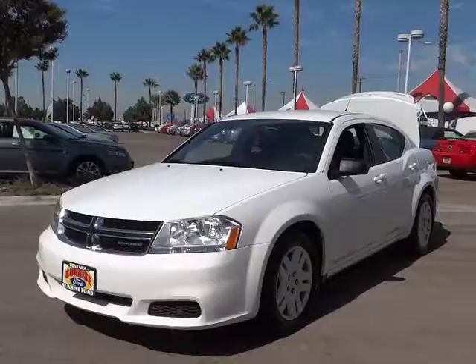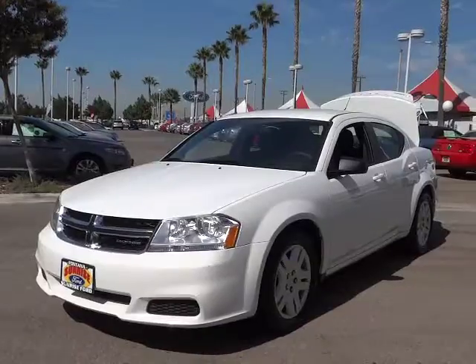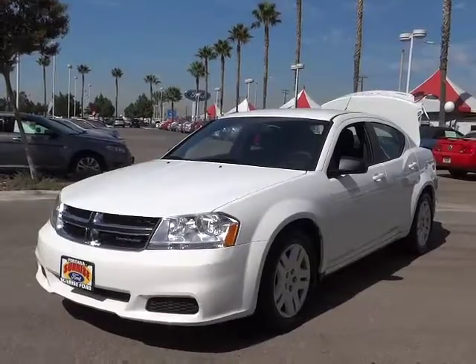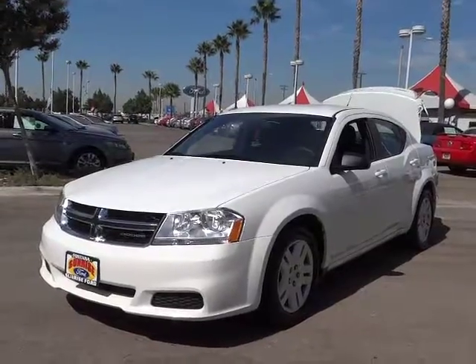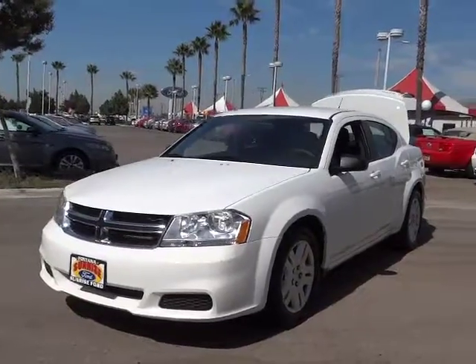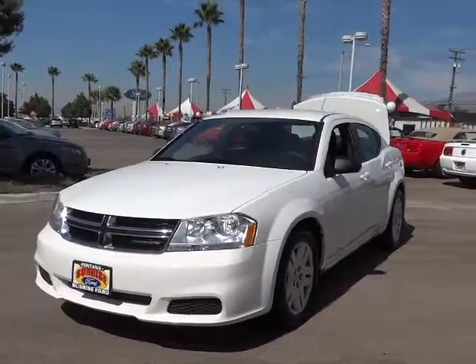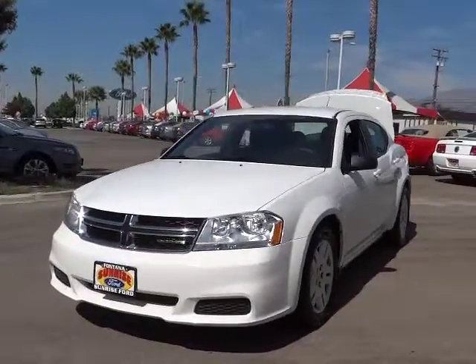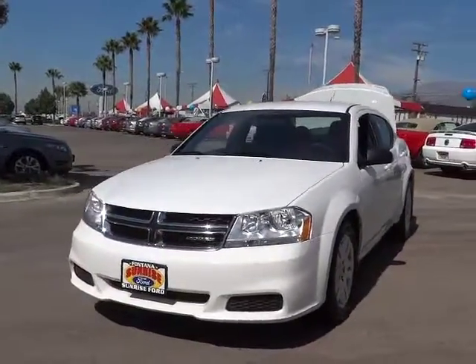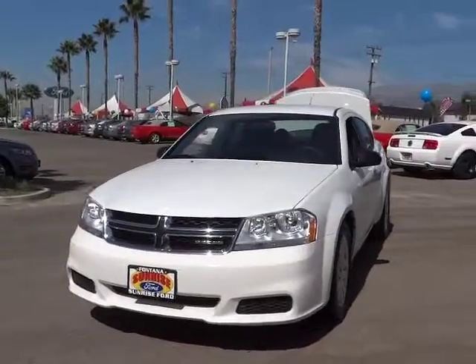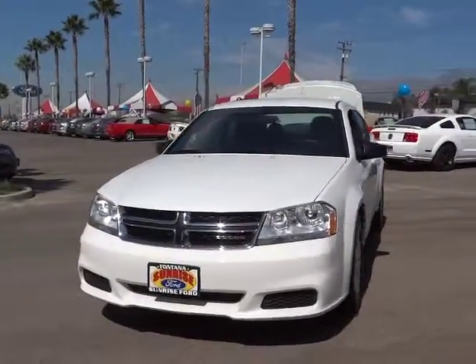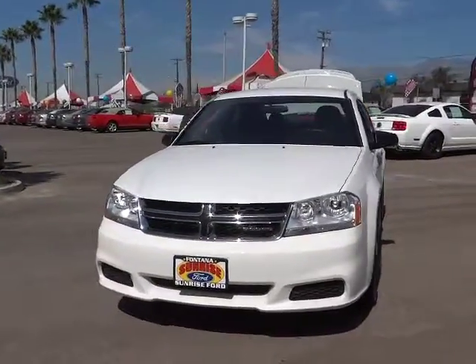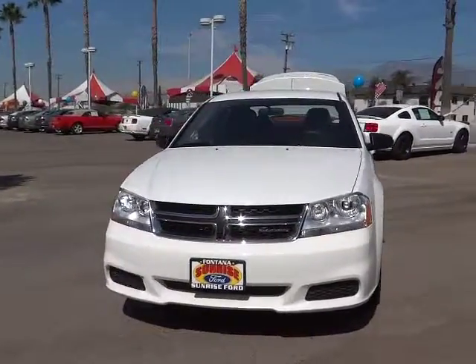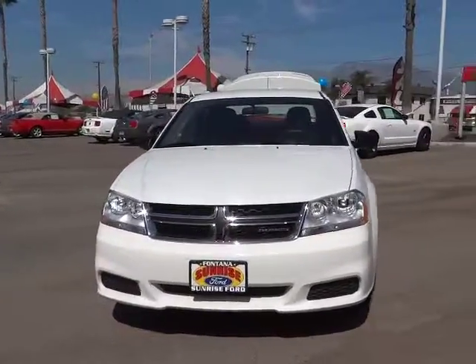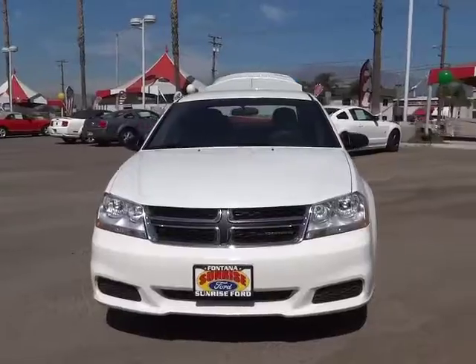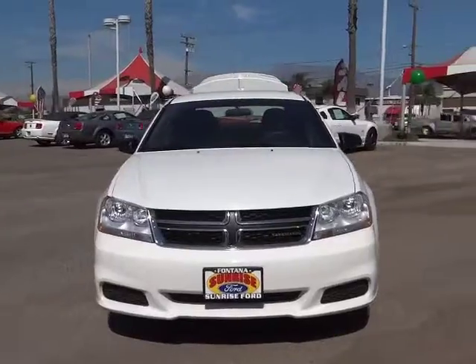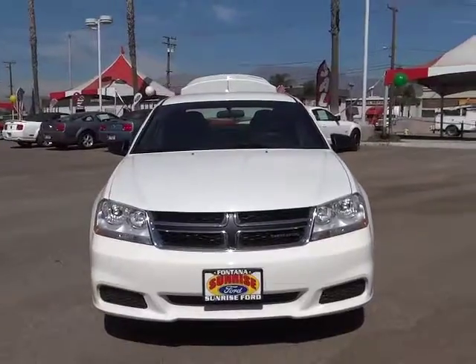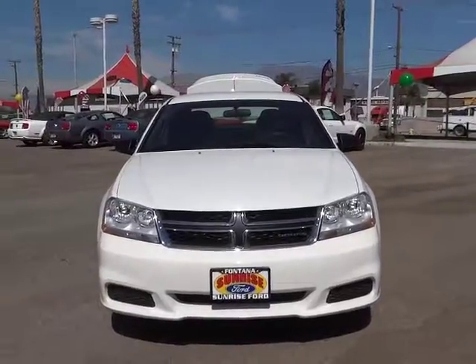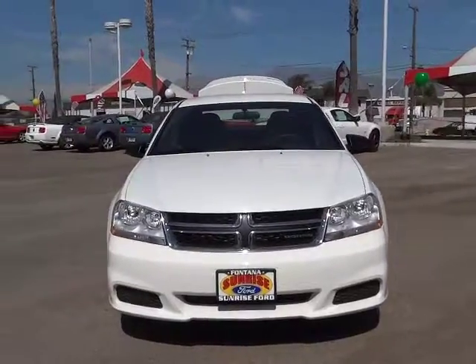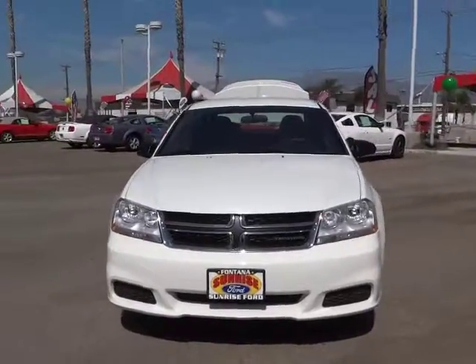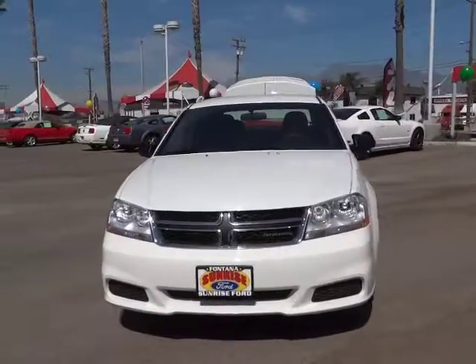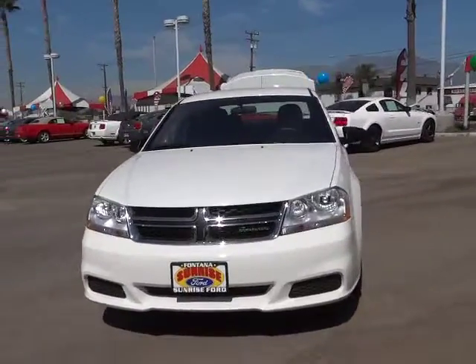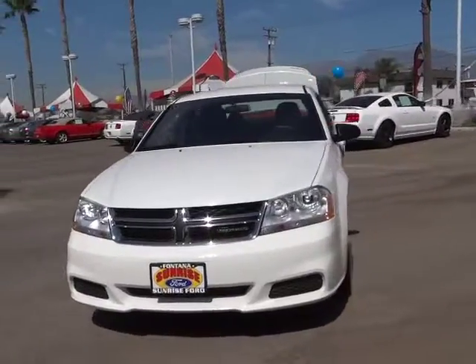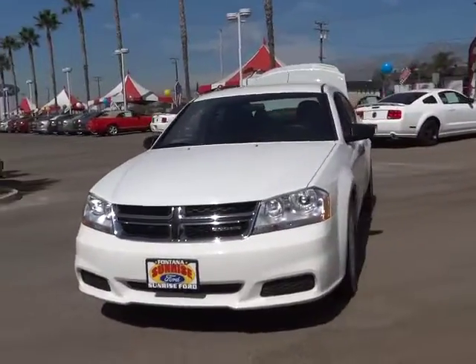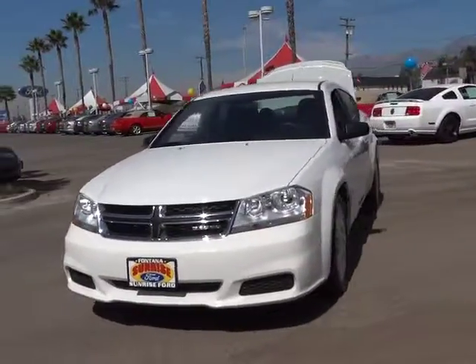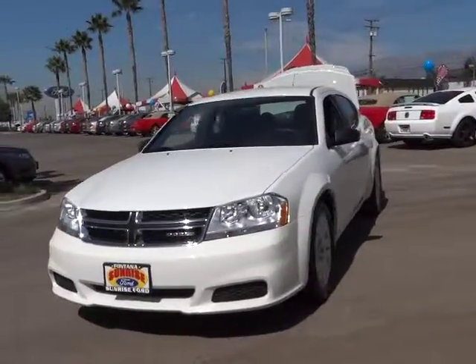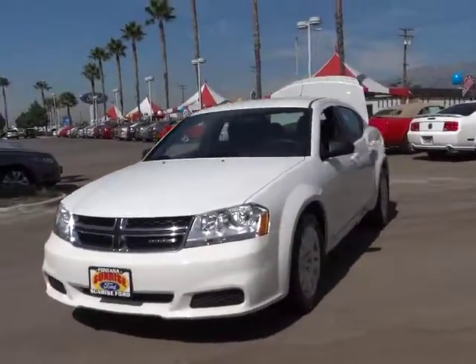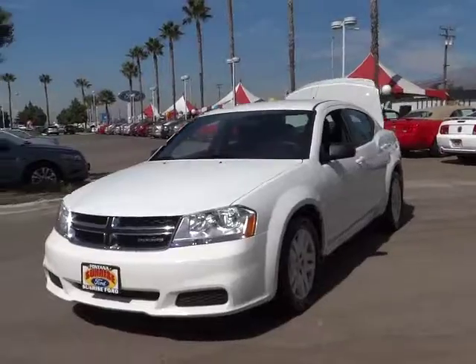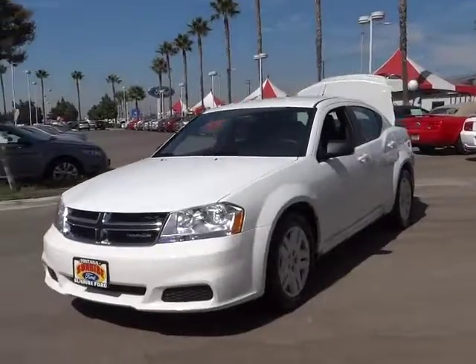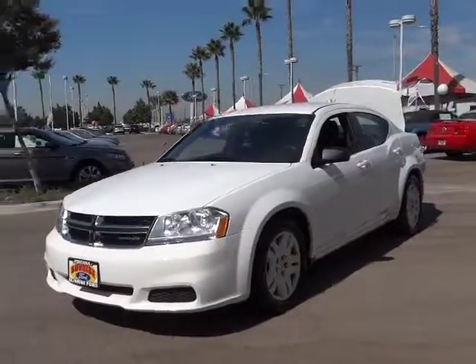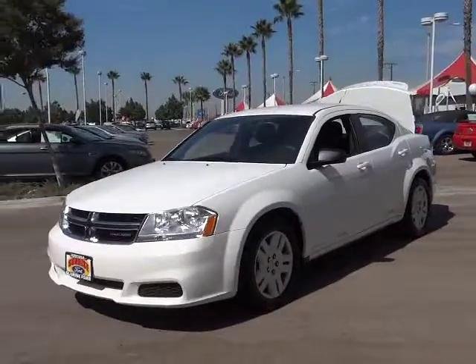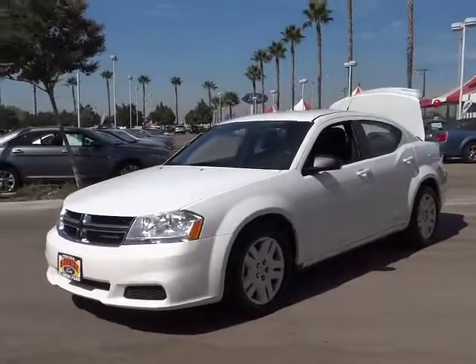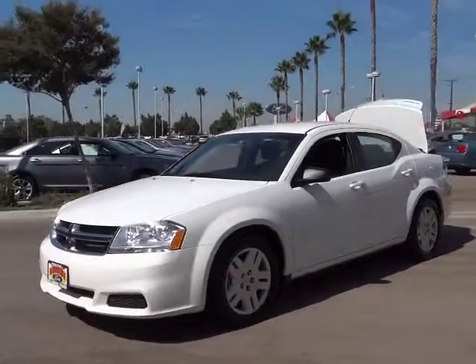2011 Avenger. The Avenger combines strength with fuel efficiency to ensure that its sporty looks do not deceive. Electronic stability control is designed to help you maintain control during inclement driving conditions.